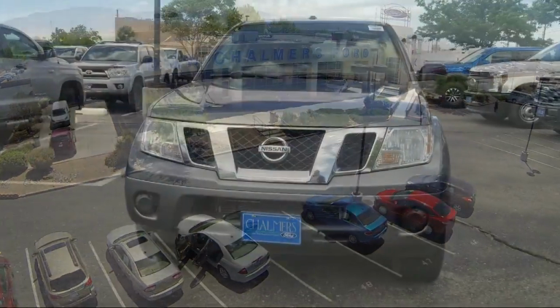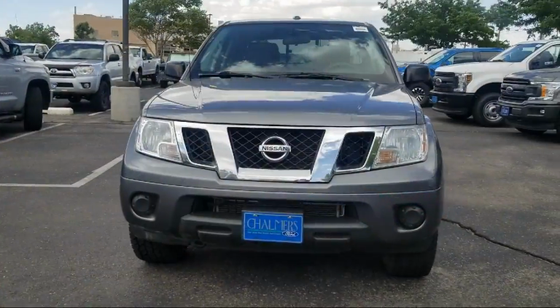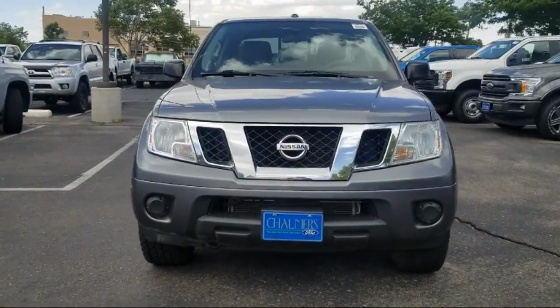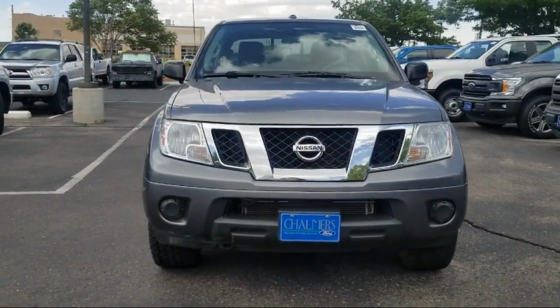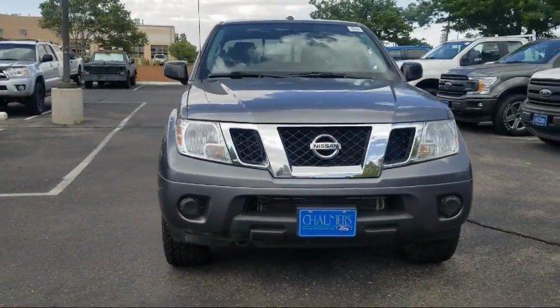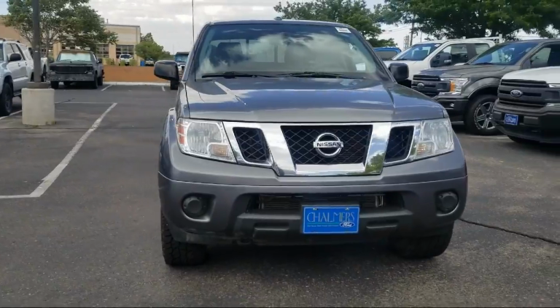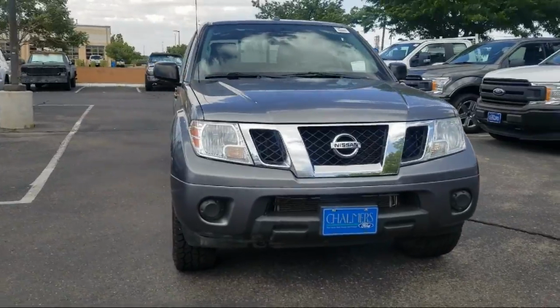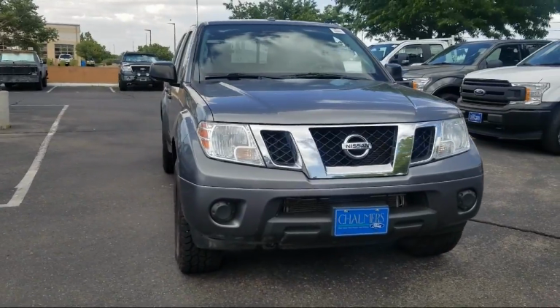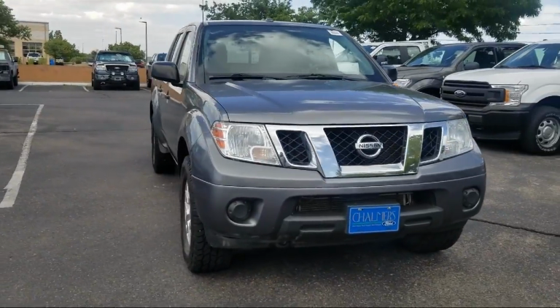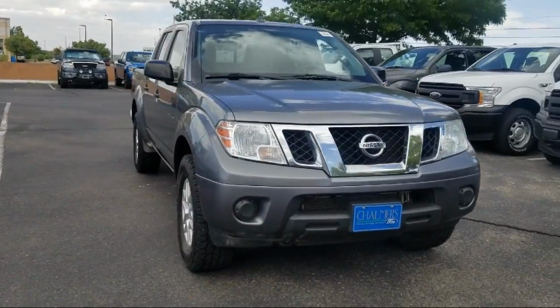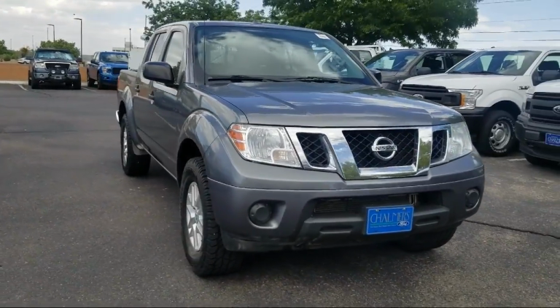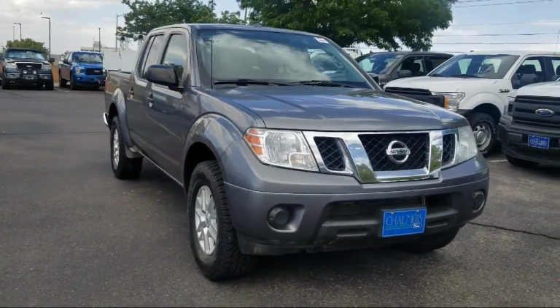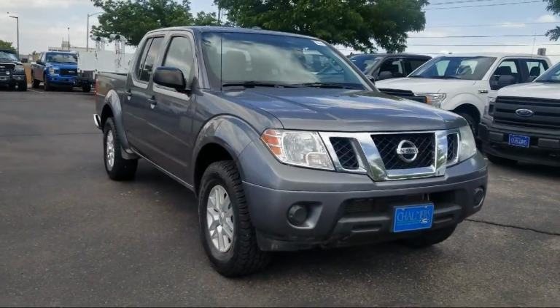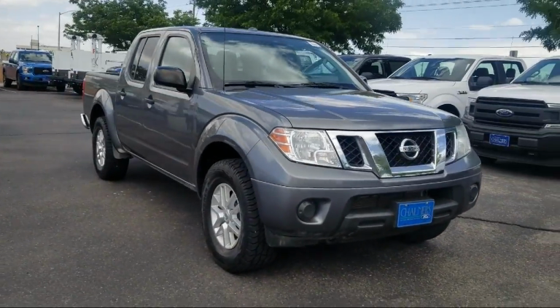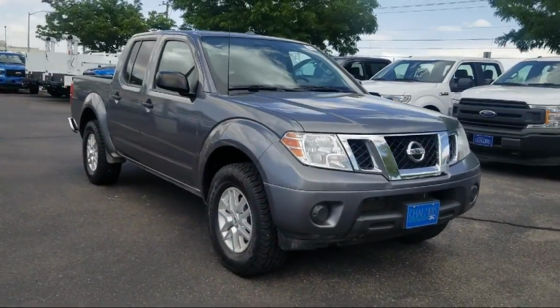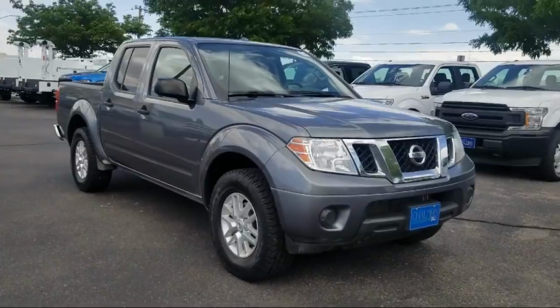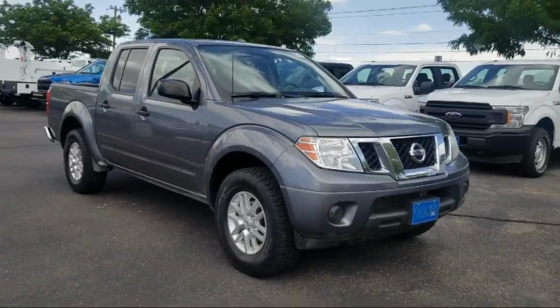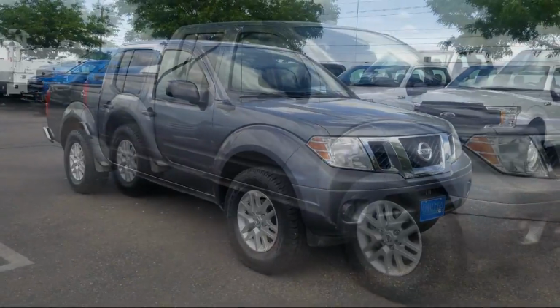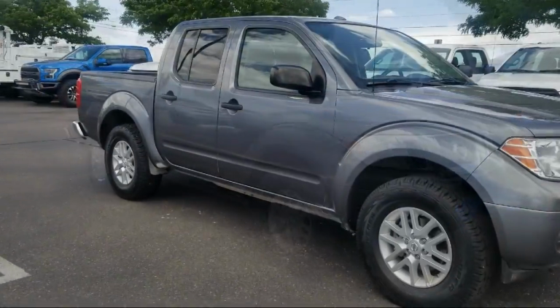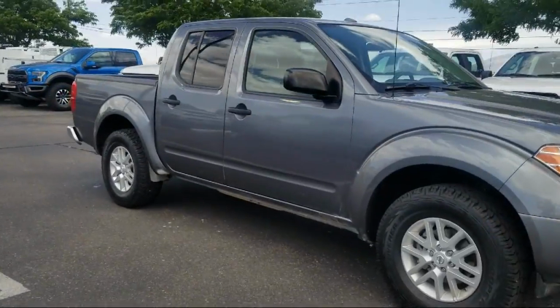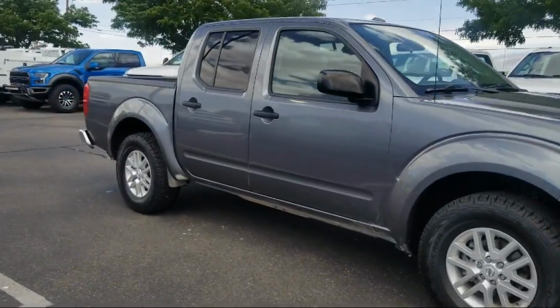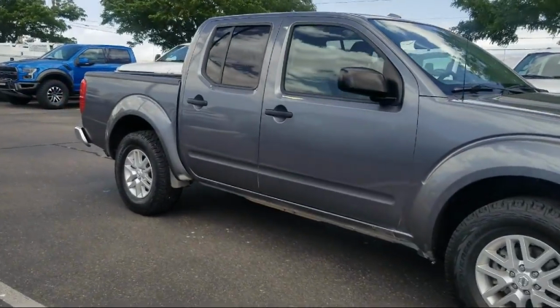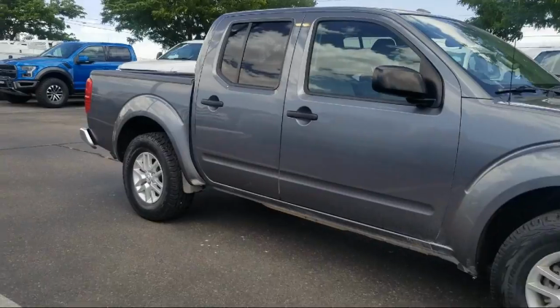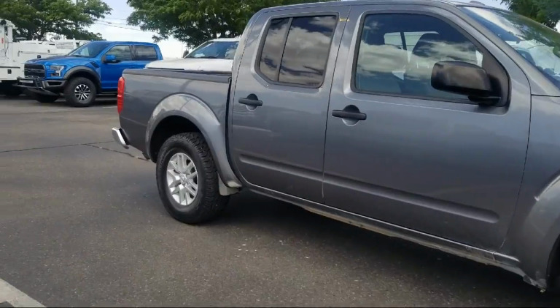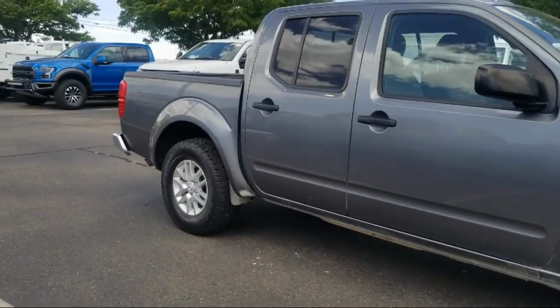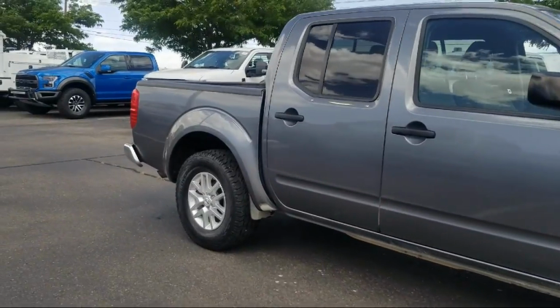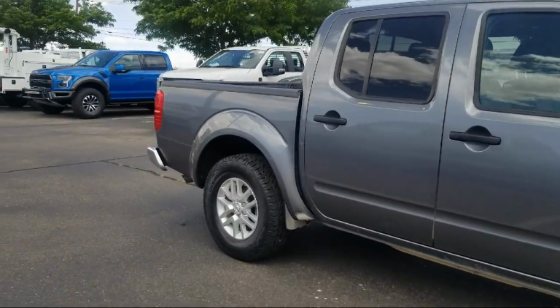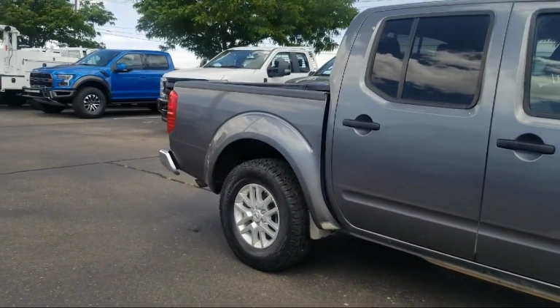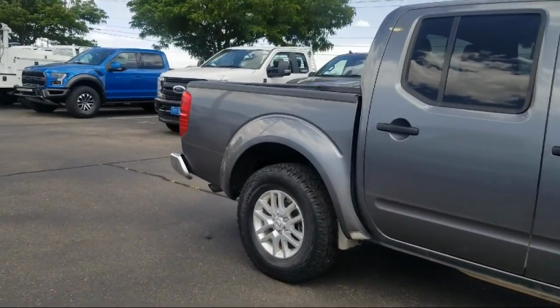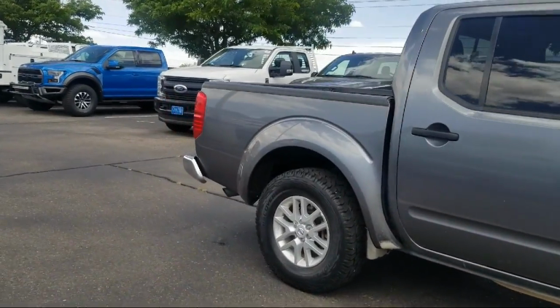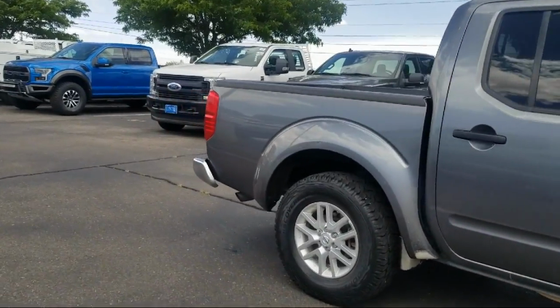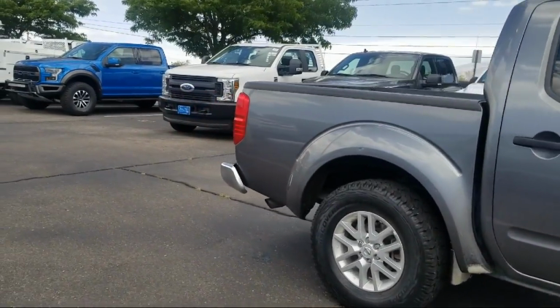It comes equipped with keyless entry, Sirius XM satellite radio, alloy wheels, tire pressure monitoring system, air conditioning, AM/FM CD player with six speaker audio system, and traction control.